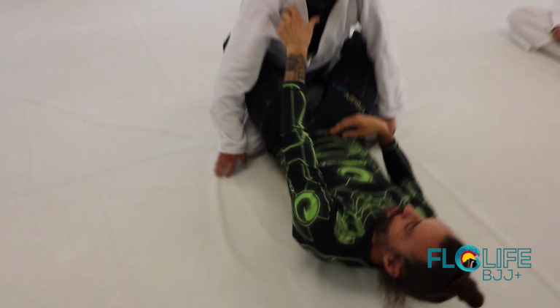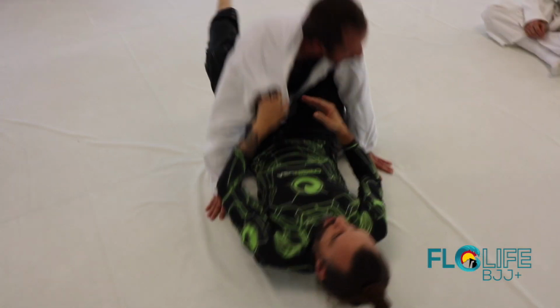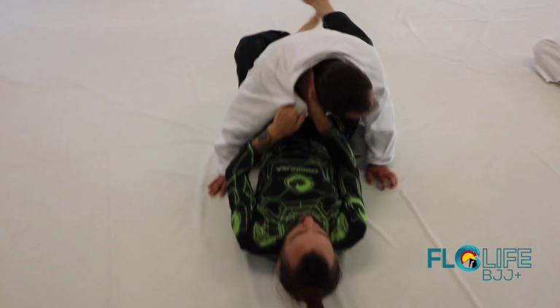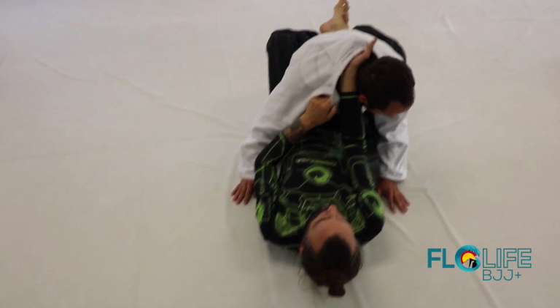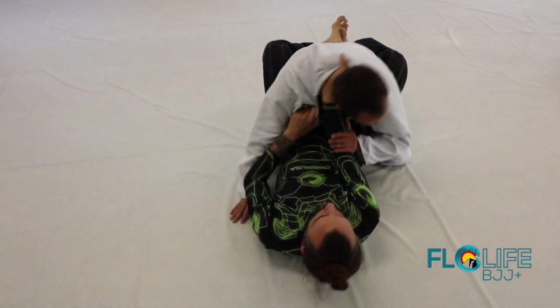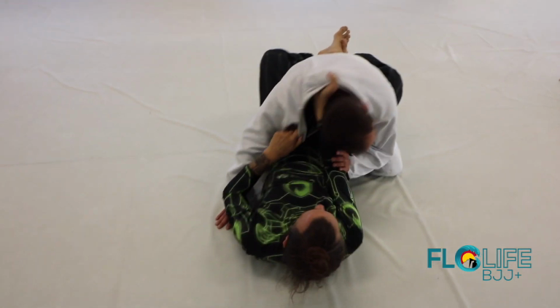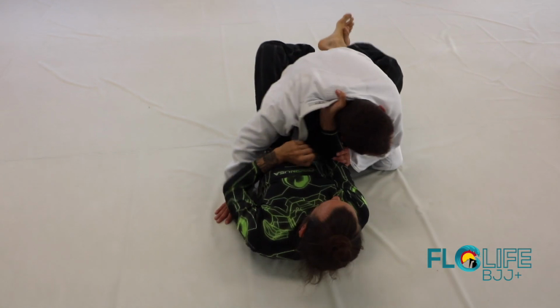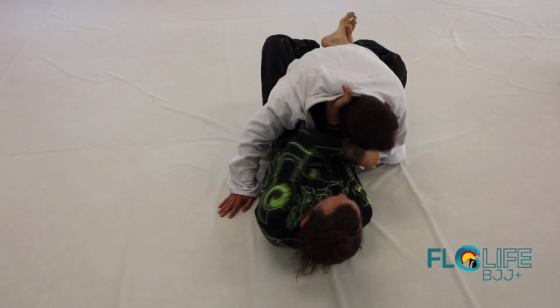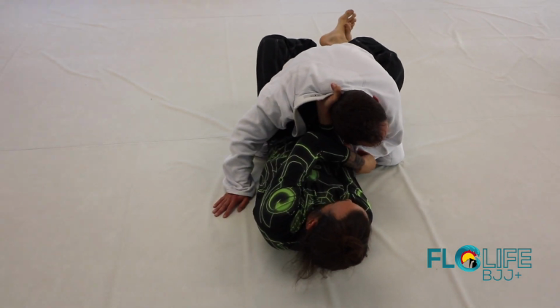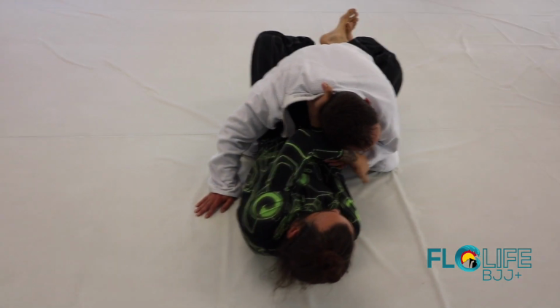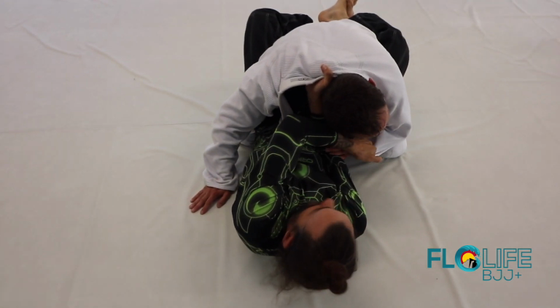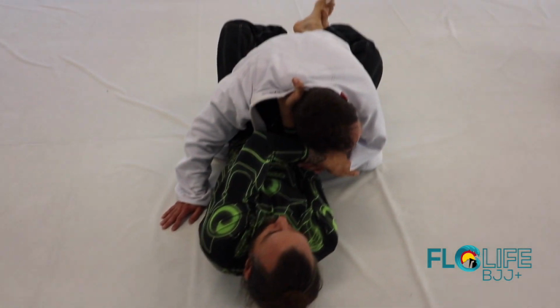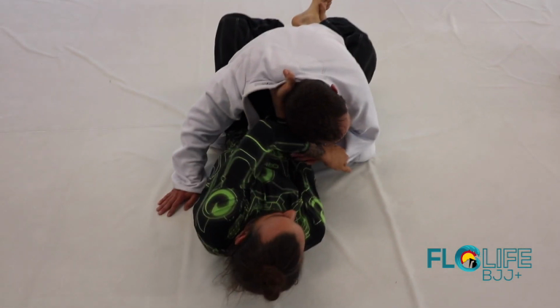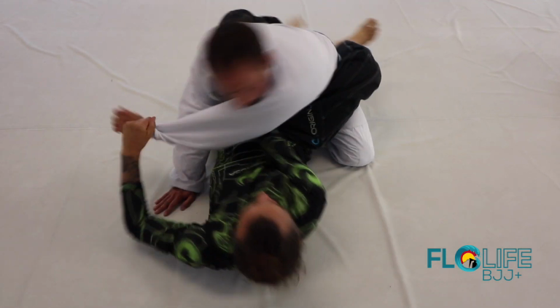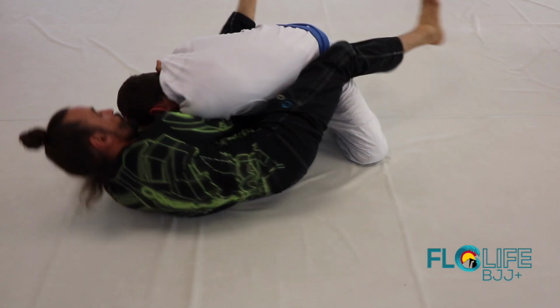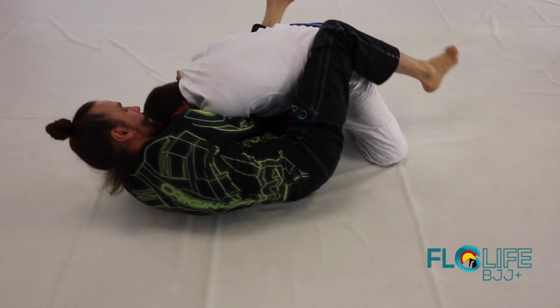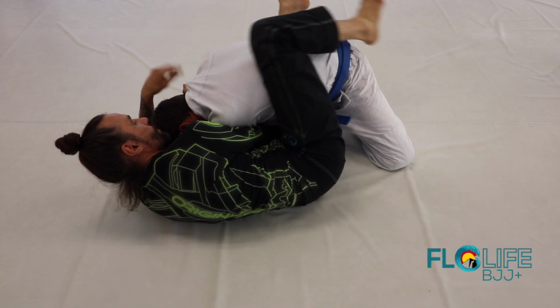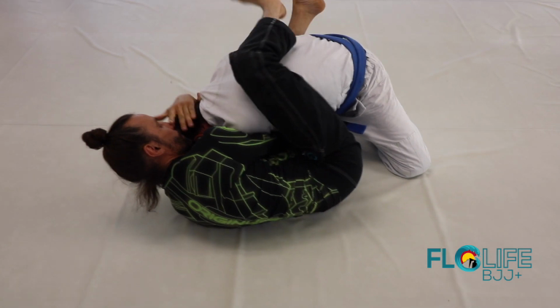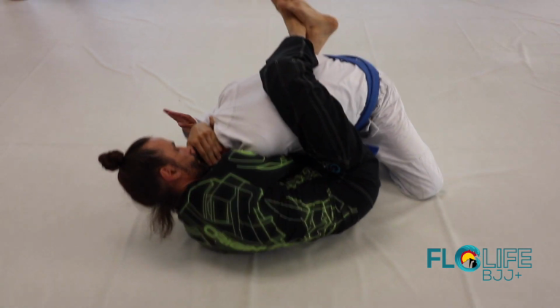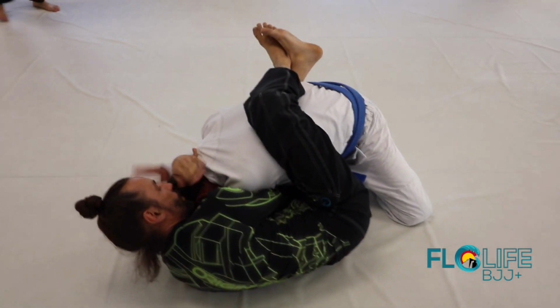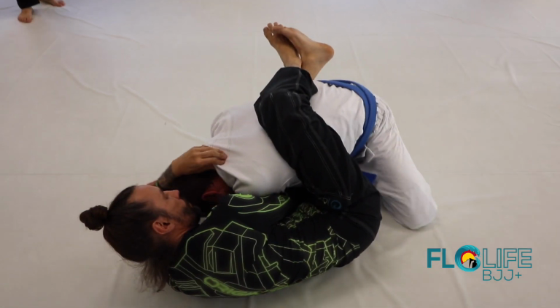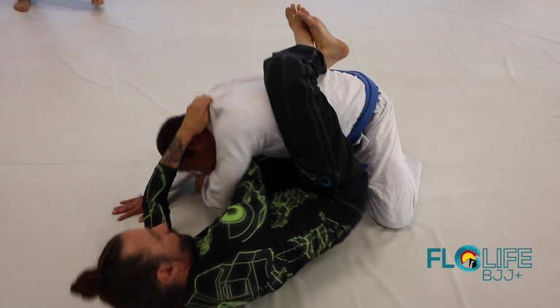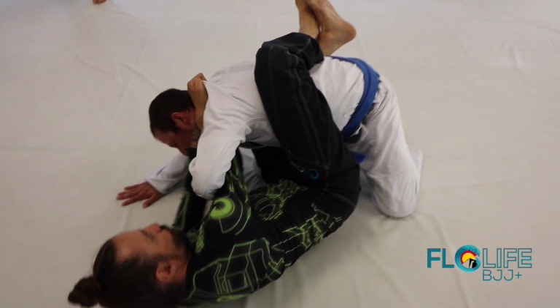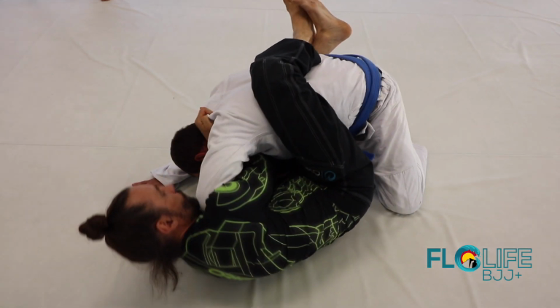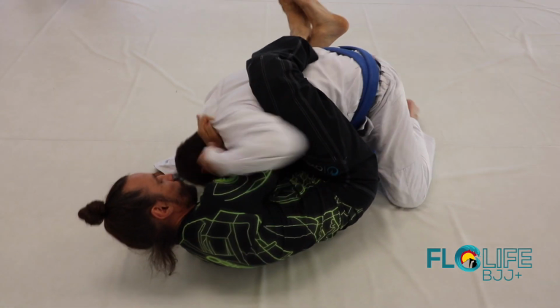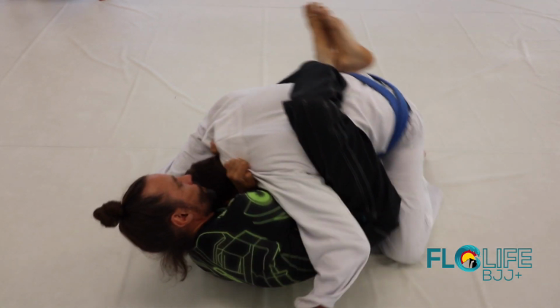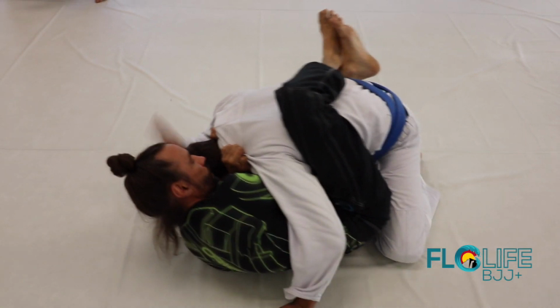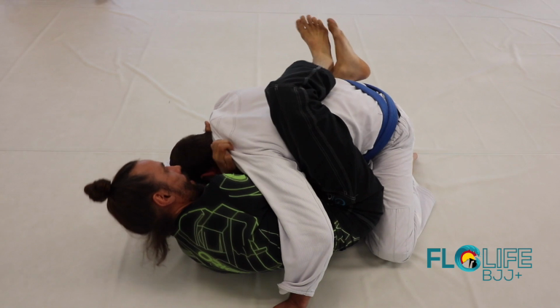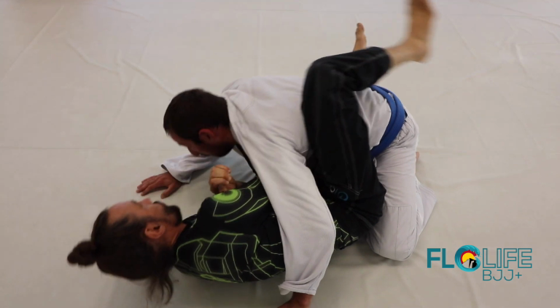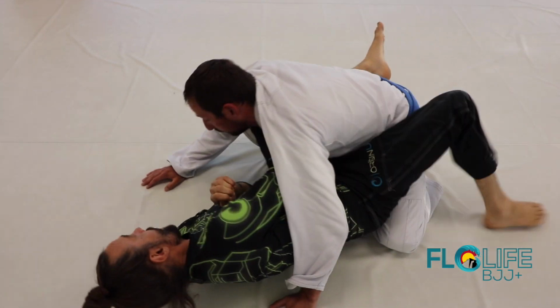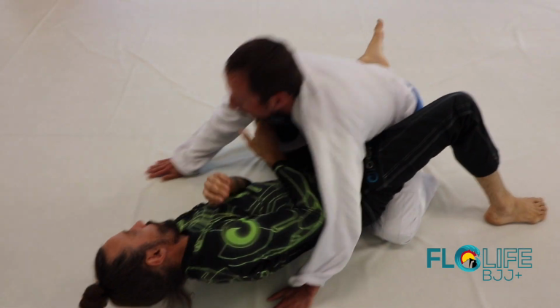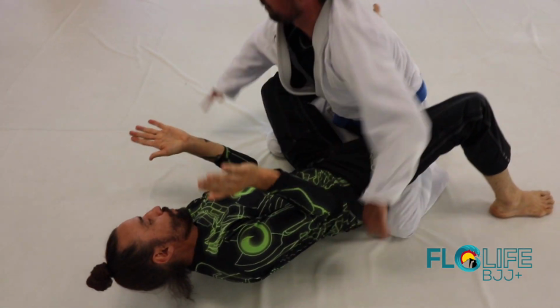I get into here, drop my elbow down, pull it up, grab that sleeve grip, shrimp out — there's one, there's two. If he pulls the arm, doesn't matter. Let's go, ready — one, two, three.